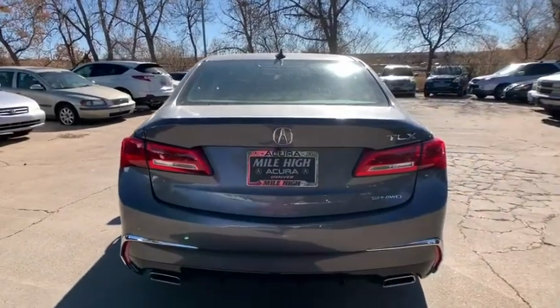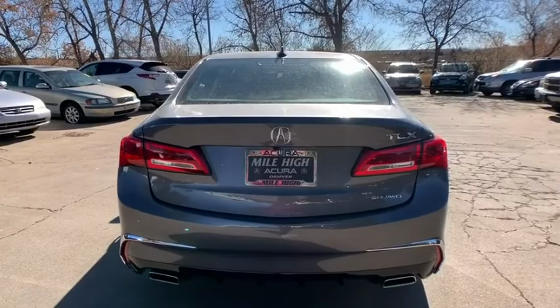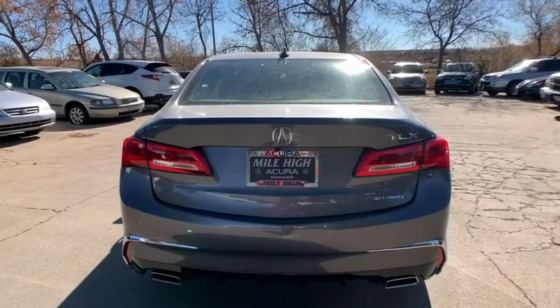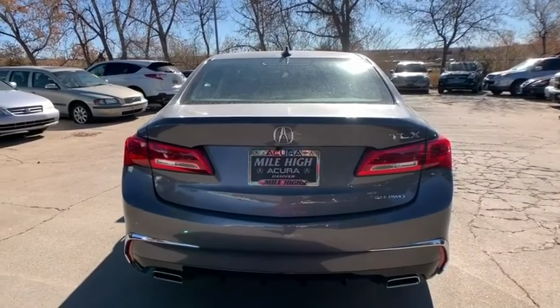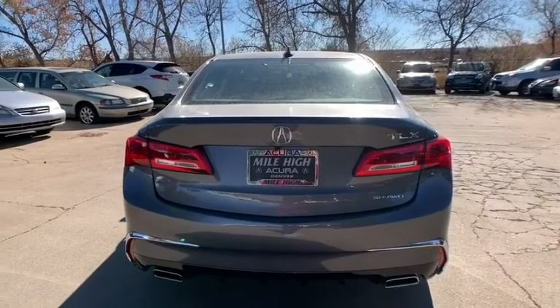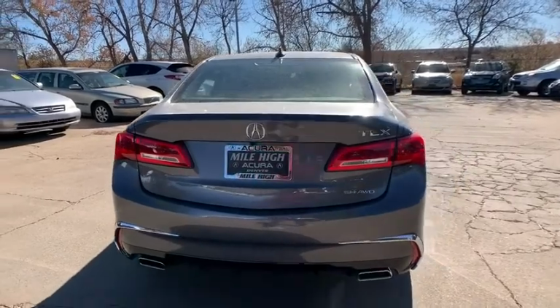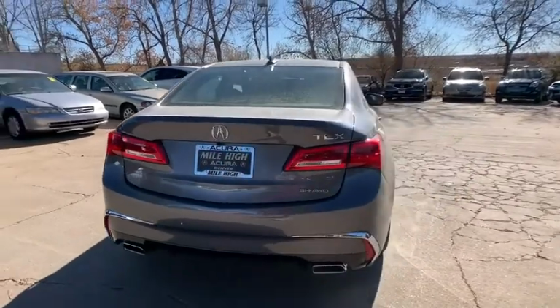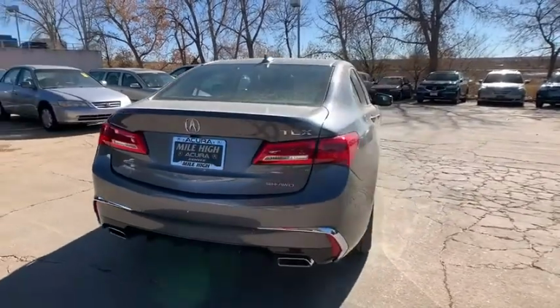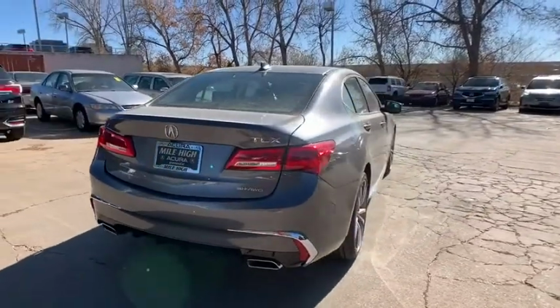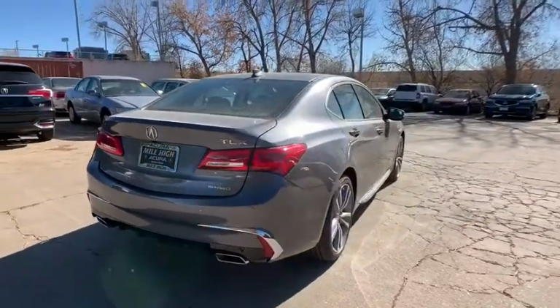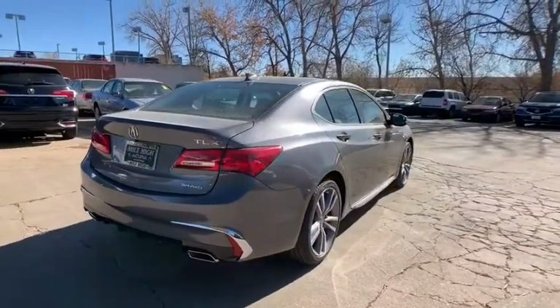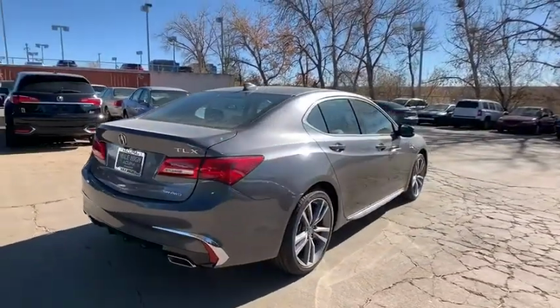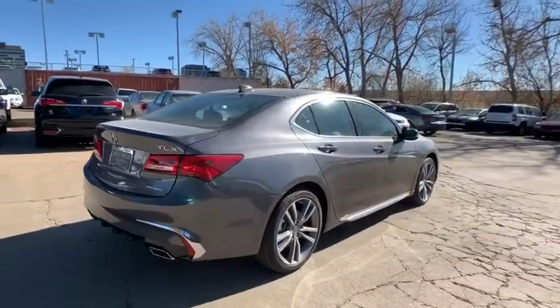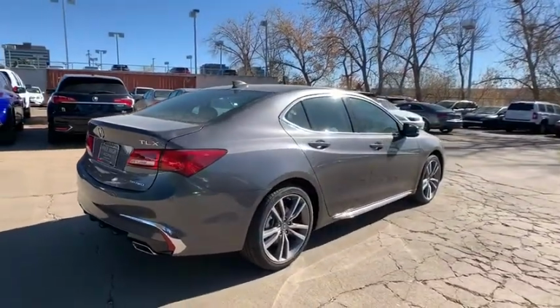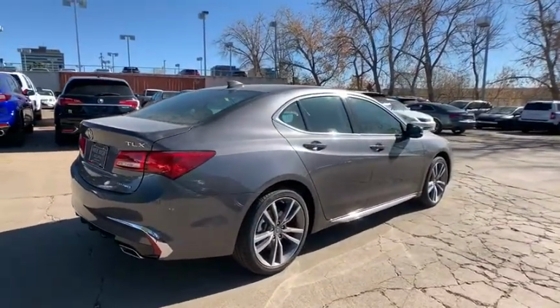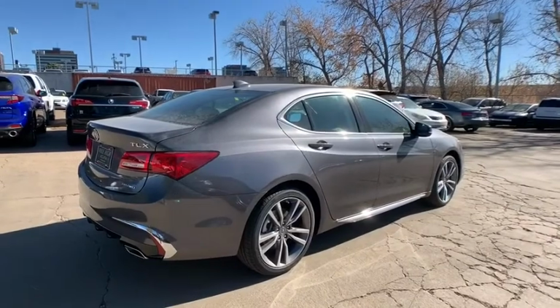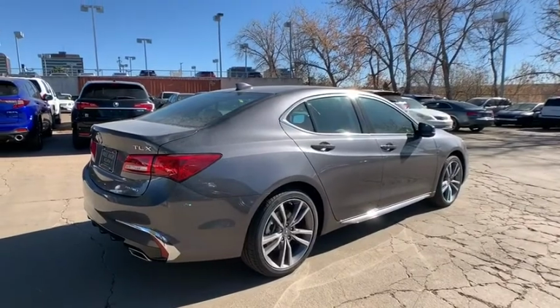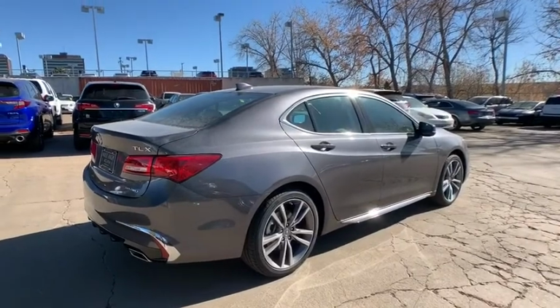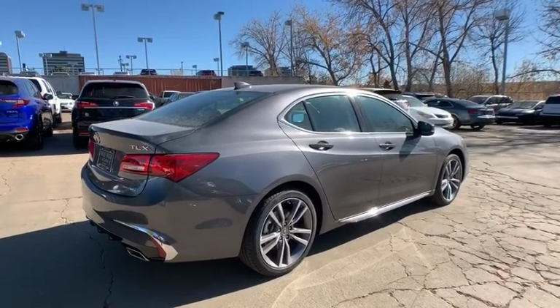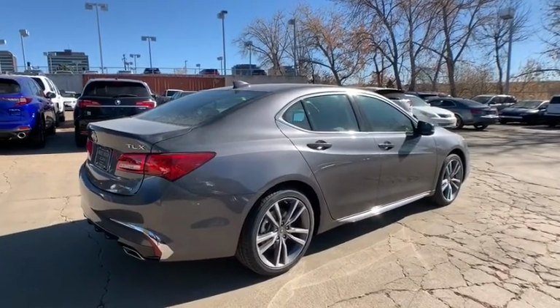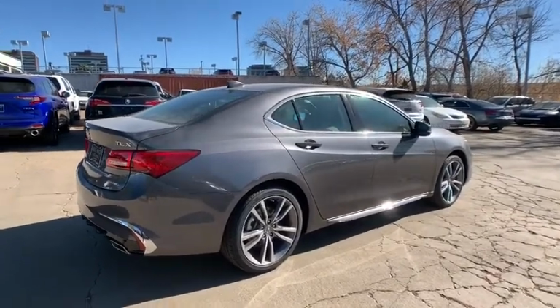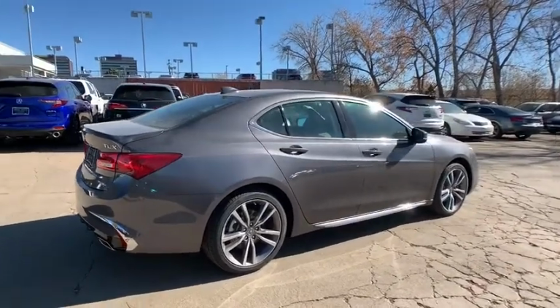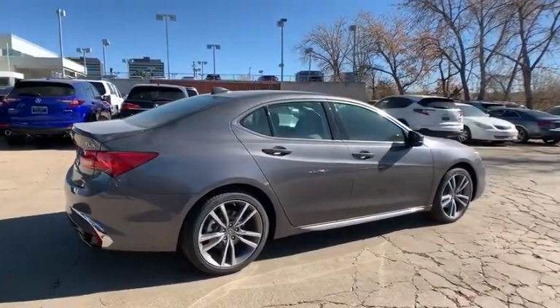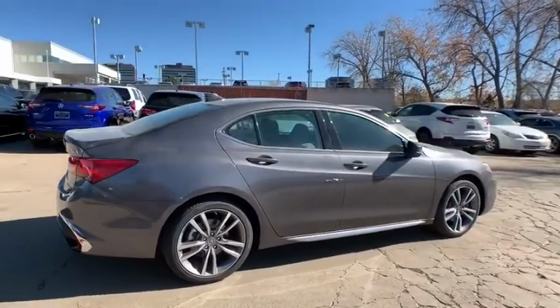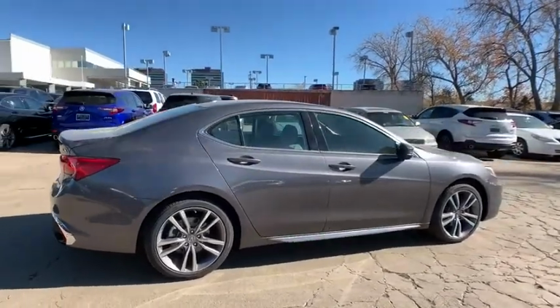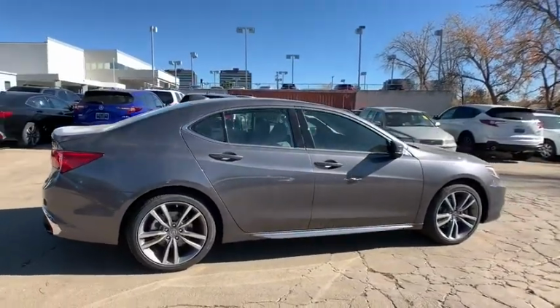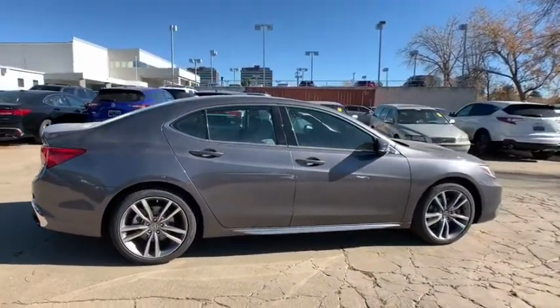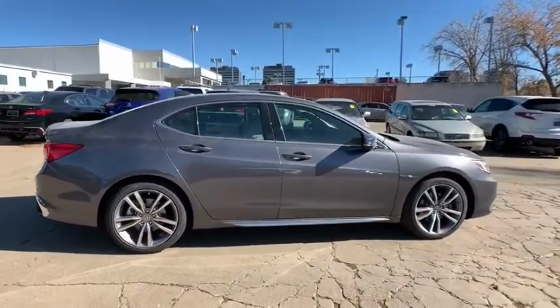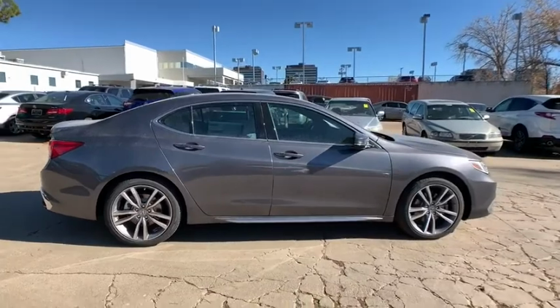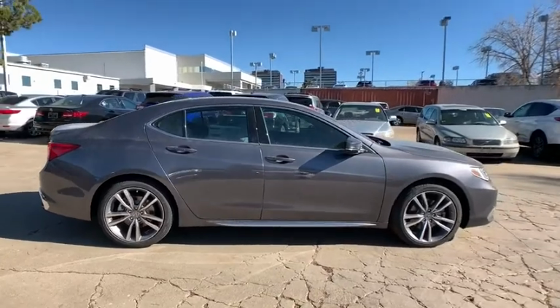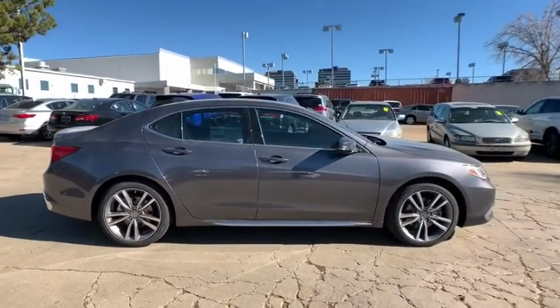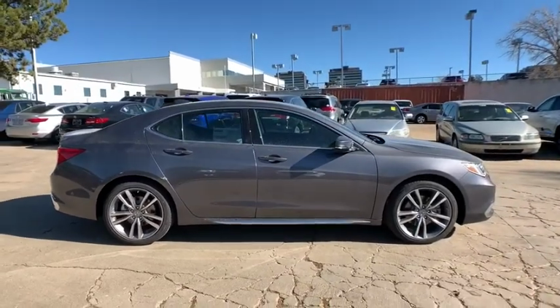Traction control, keyless entry, power passenger seat, all-wheel drive, navigation system, steering wheel audio controls, lane departure warning, stability control, anti-lock braking system, and backup camera.